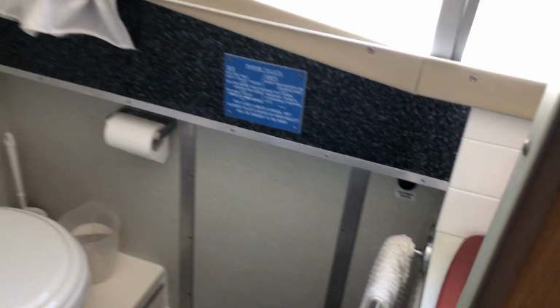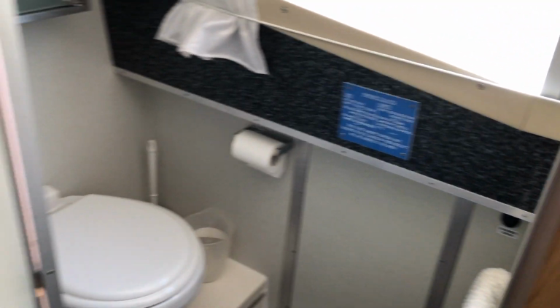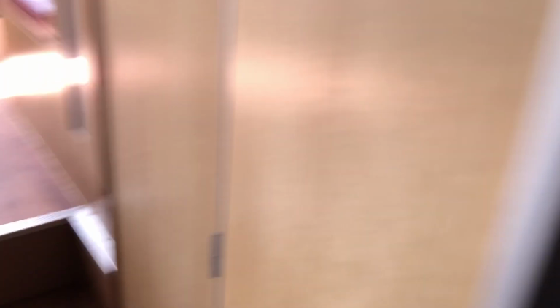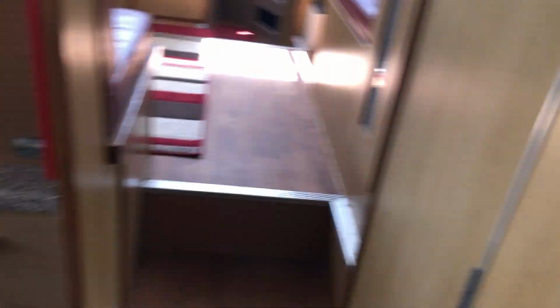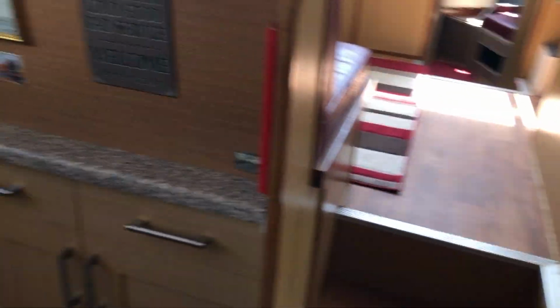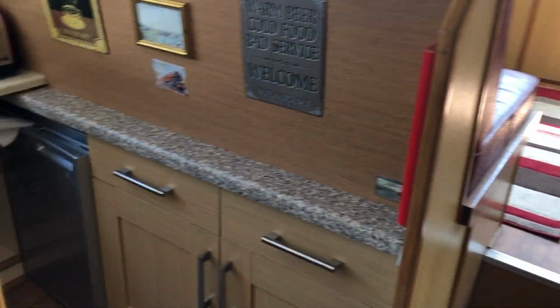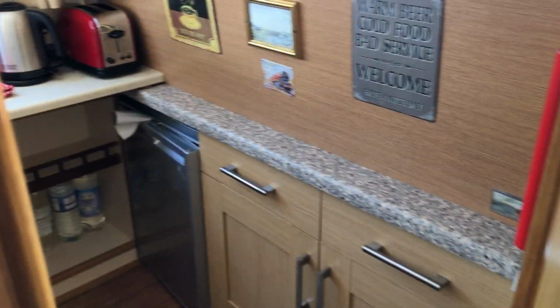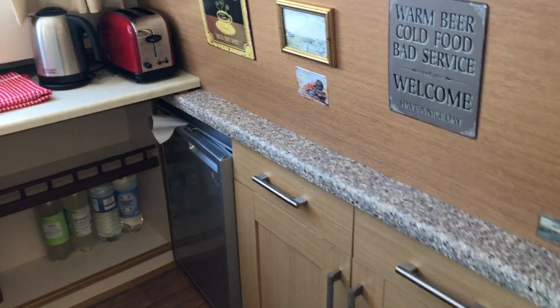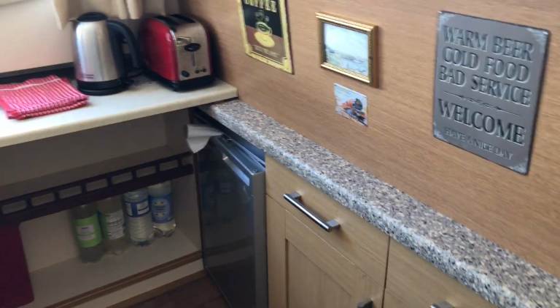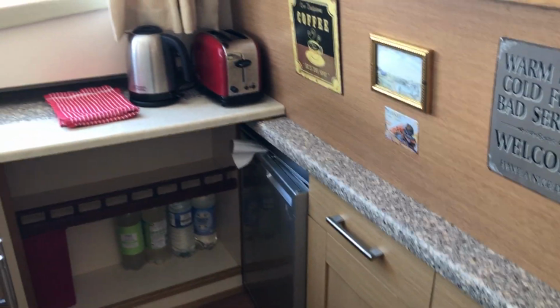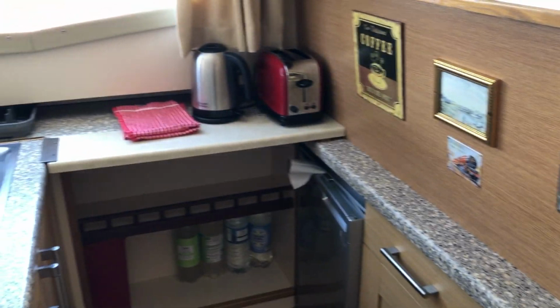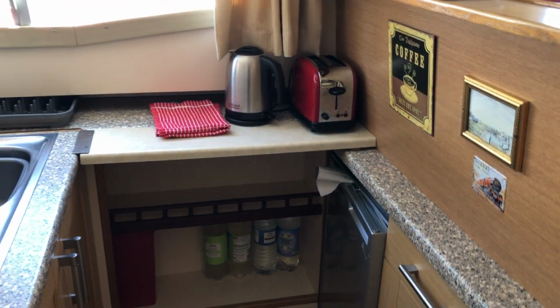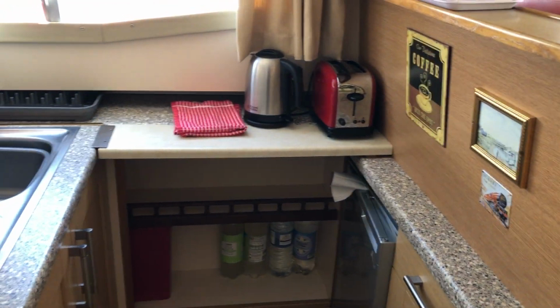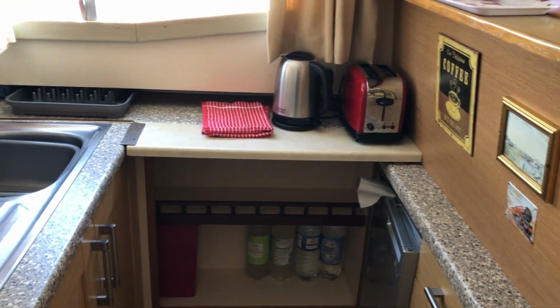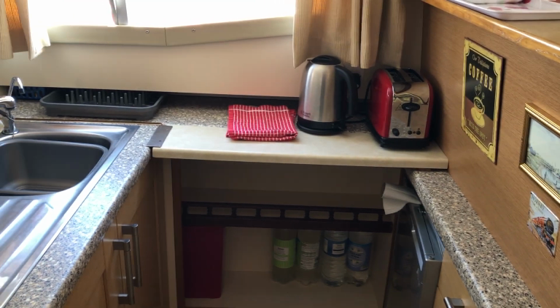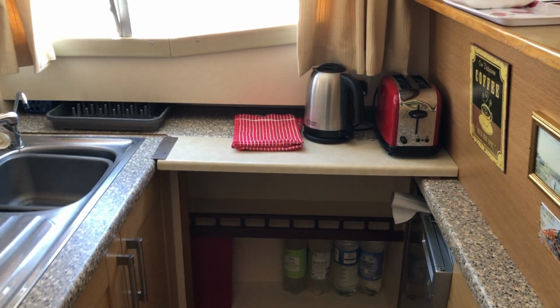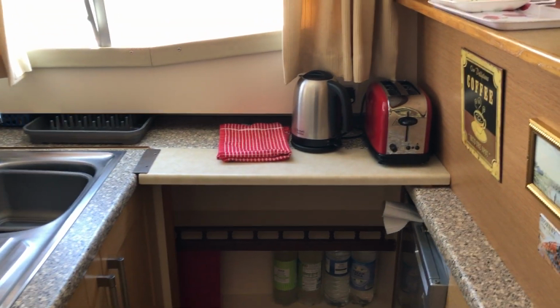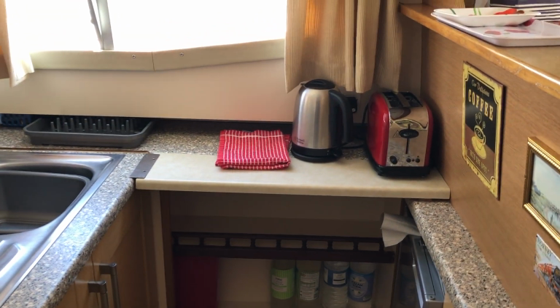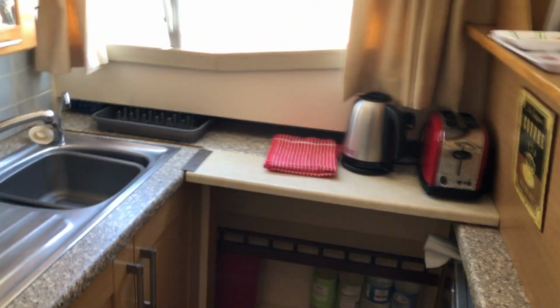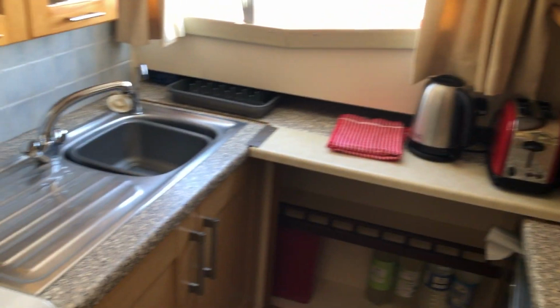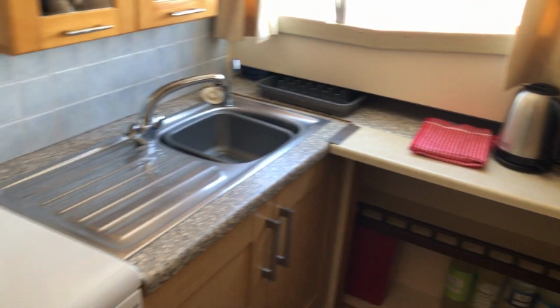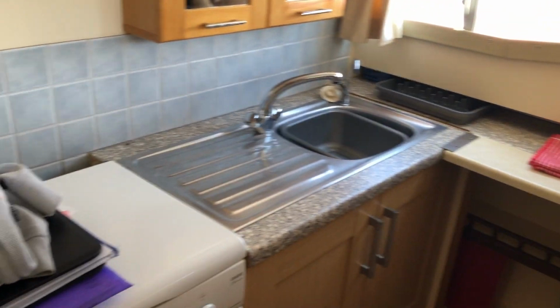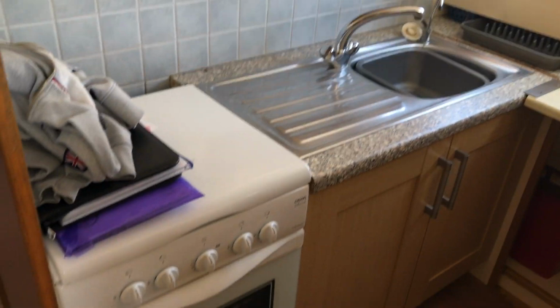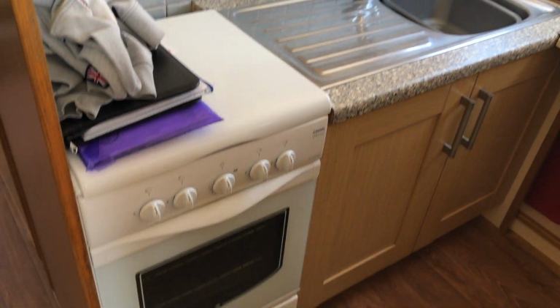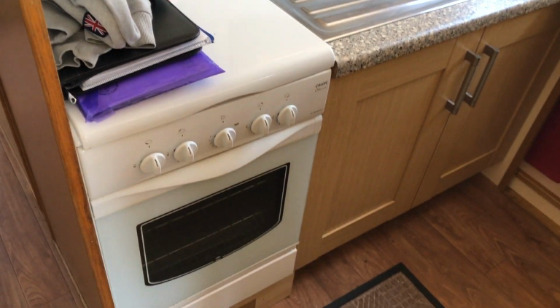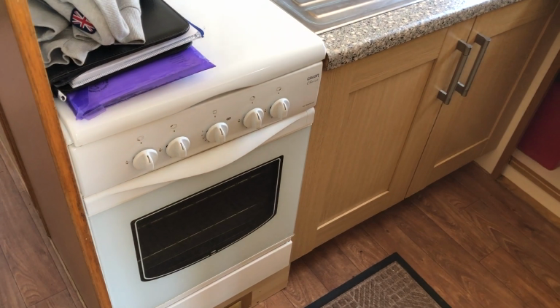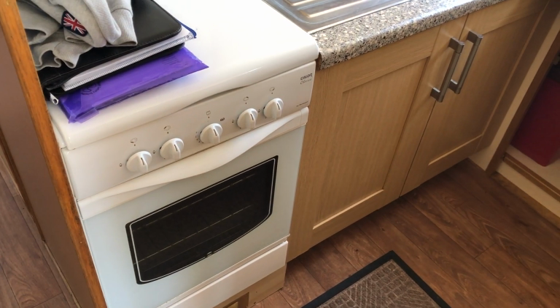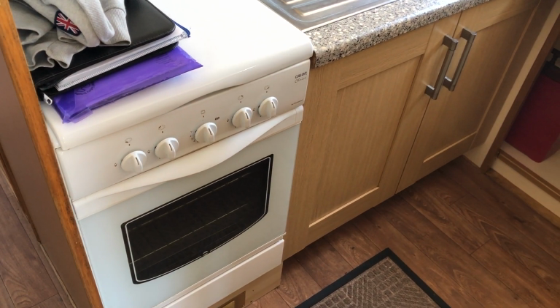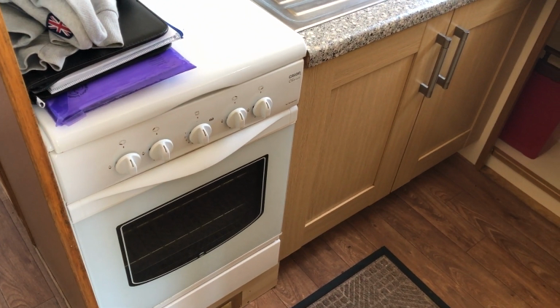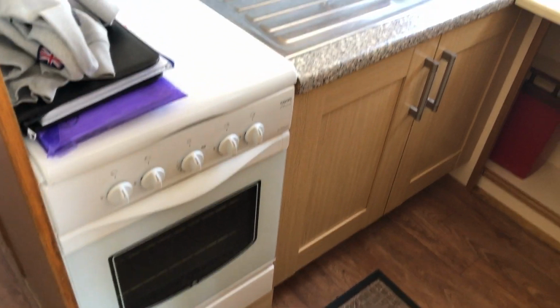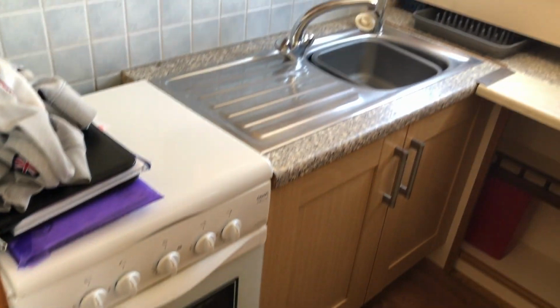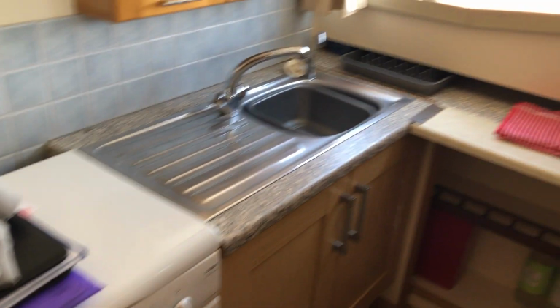On the midship port side is the galley, and the current owners are leaving the 12-volt fridge, kettle, toaster, obviously the sink, and of course the four-burner gas hob oven.